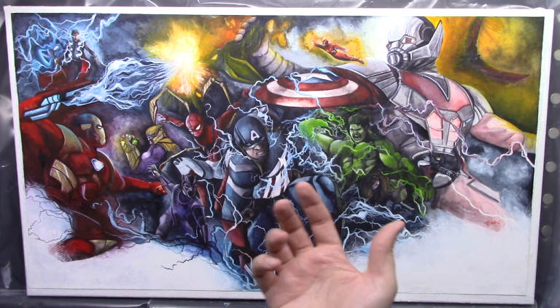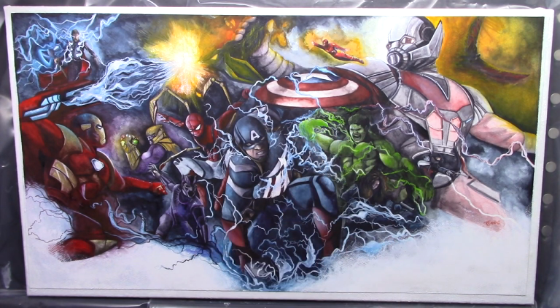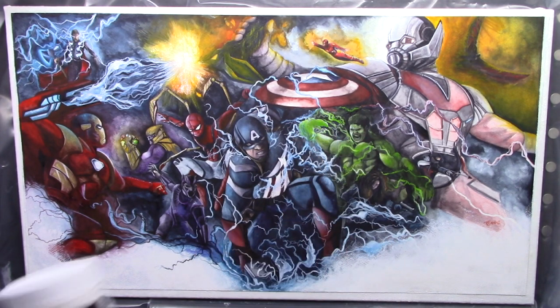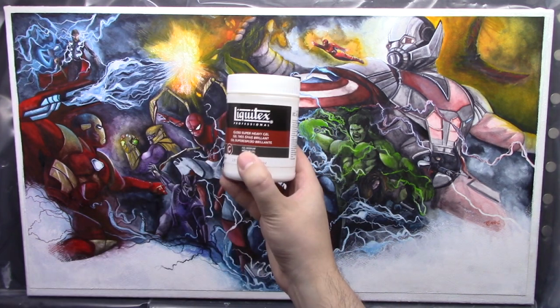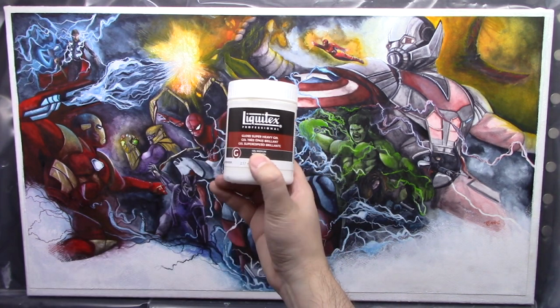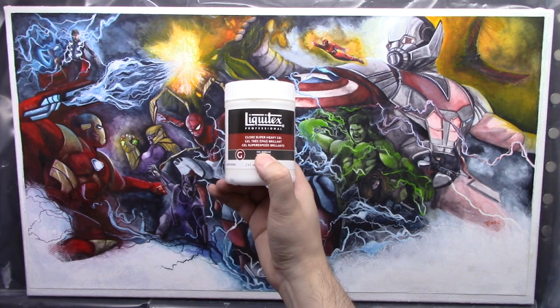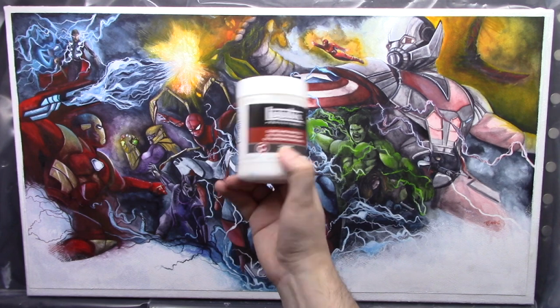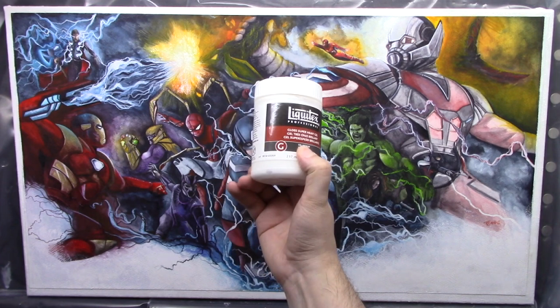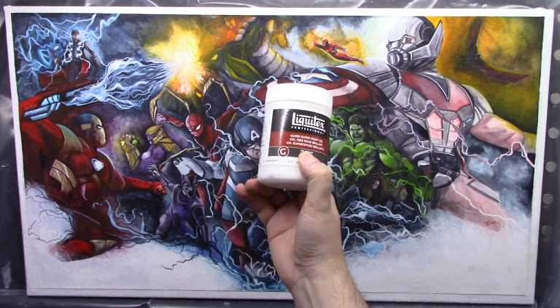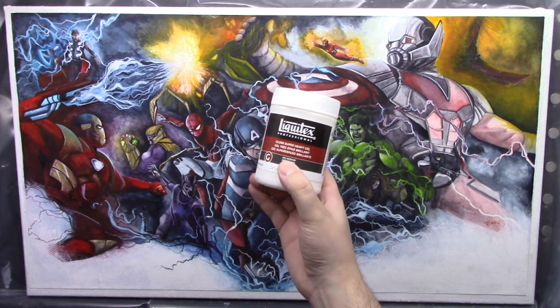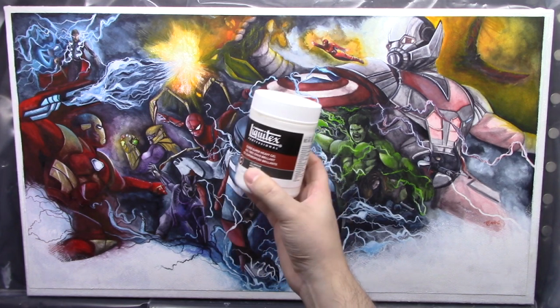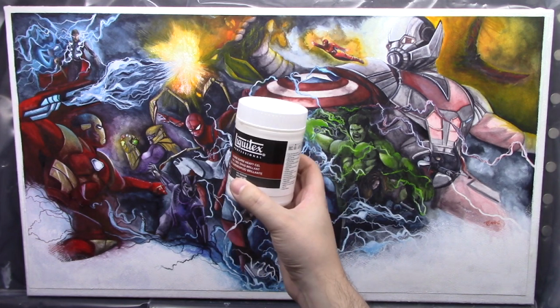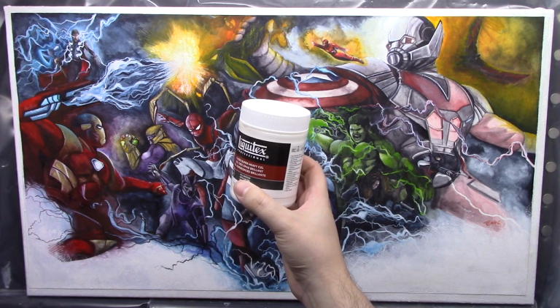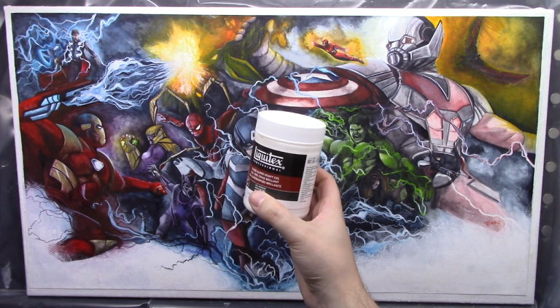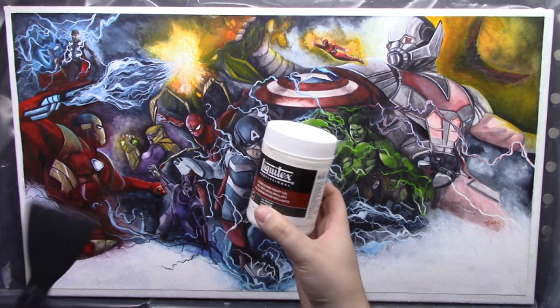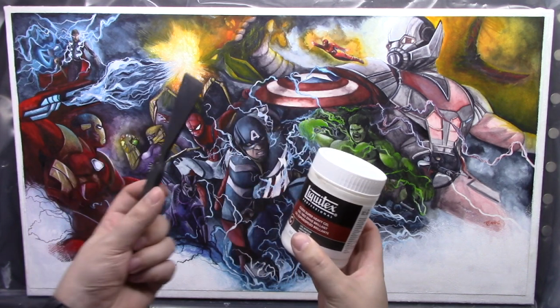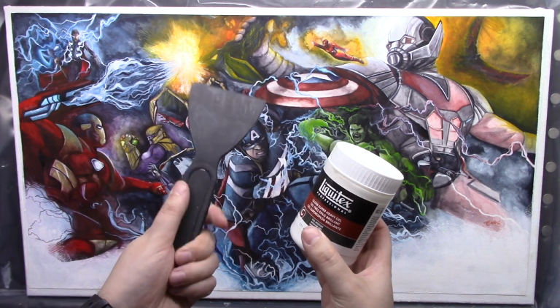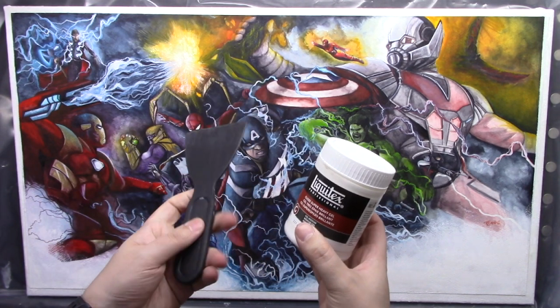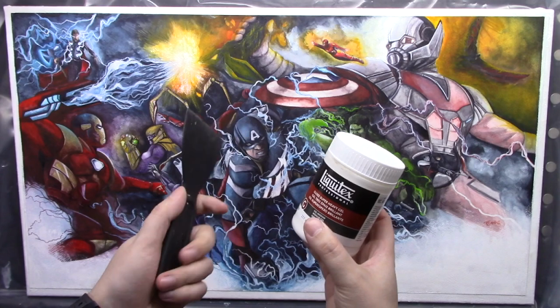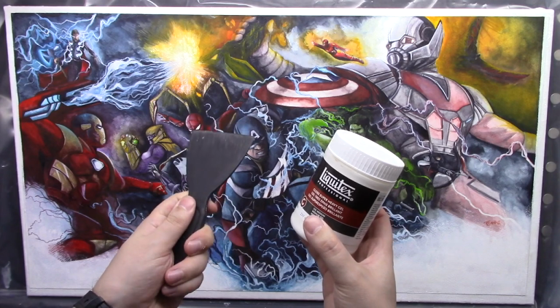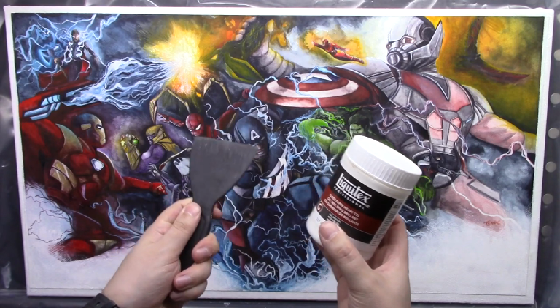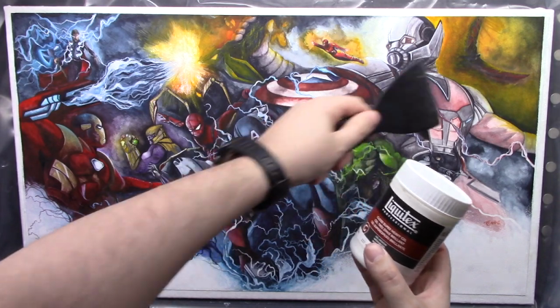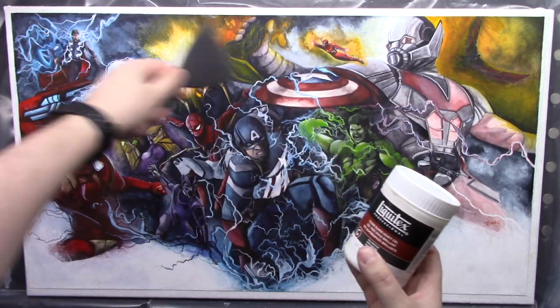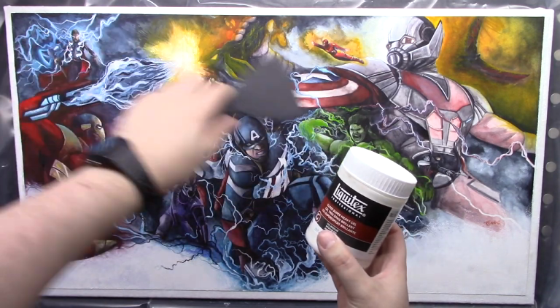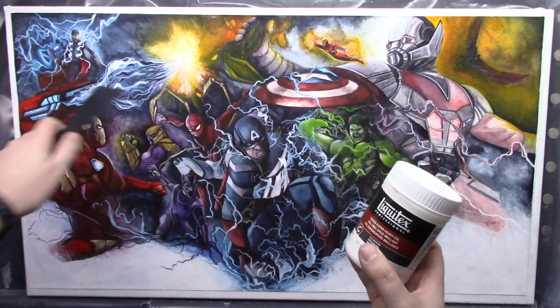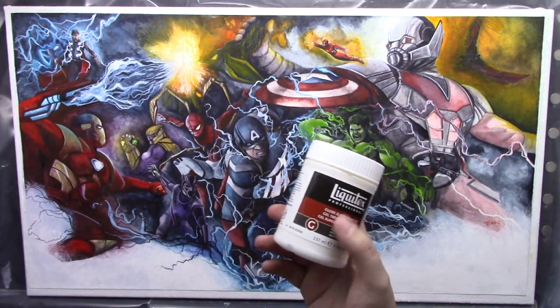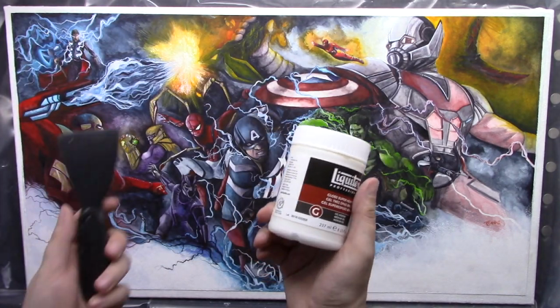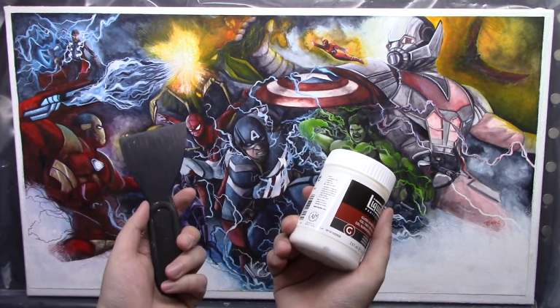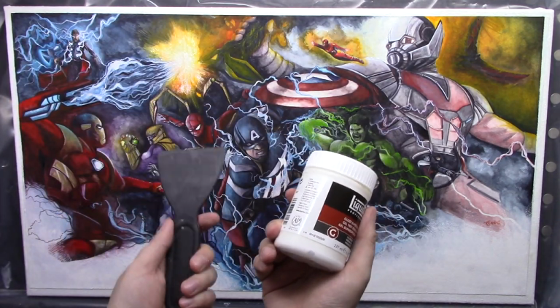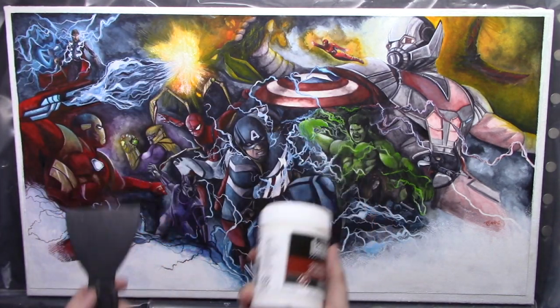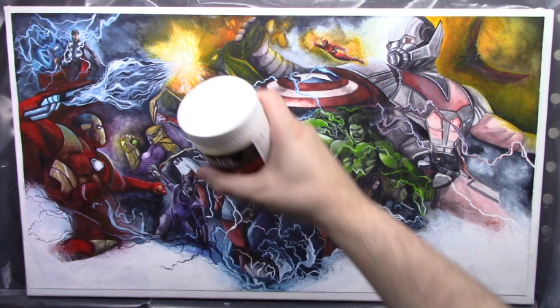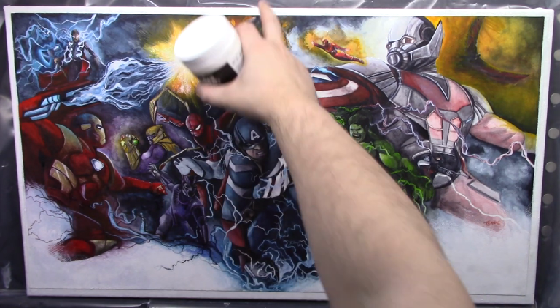One of your main components that you'll need is super heavy gel medium and a spatula, something that you can actually spread the gel on with. And that's basically it — oh, and also your canvas.